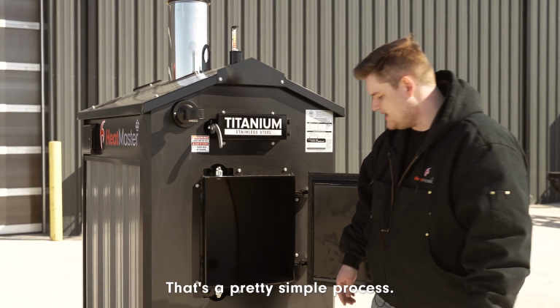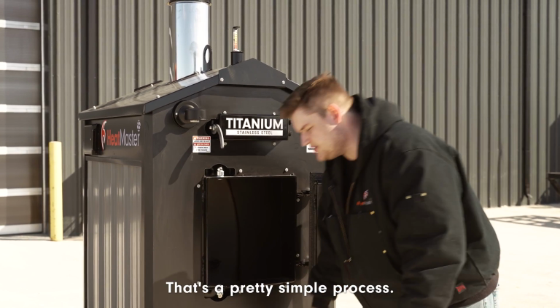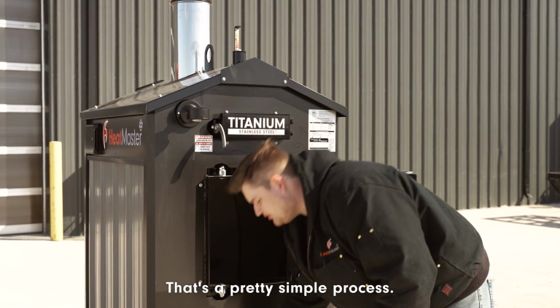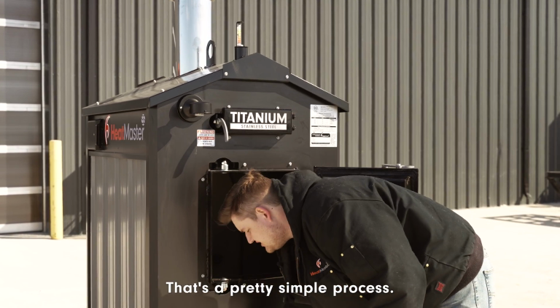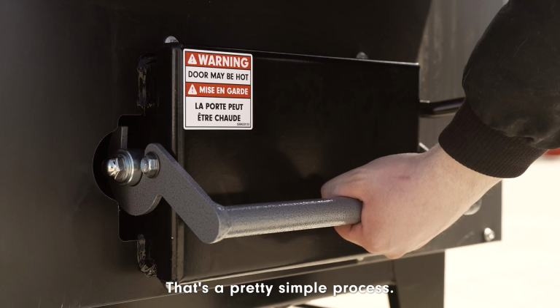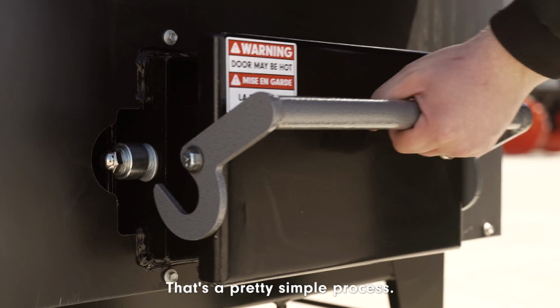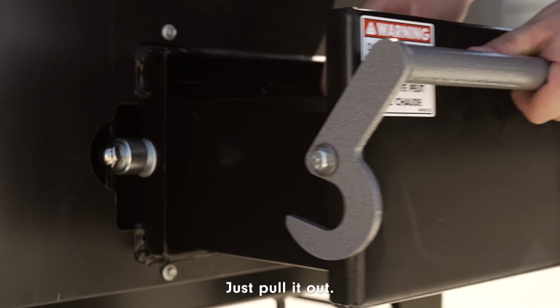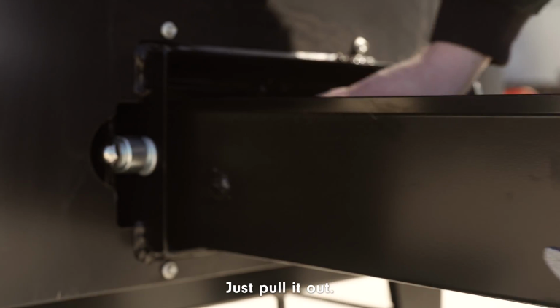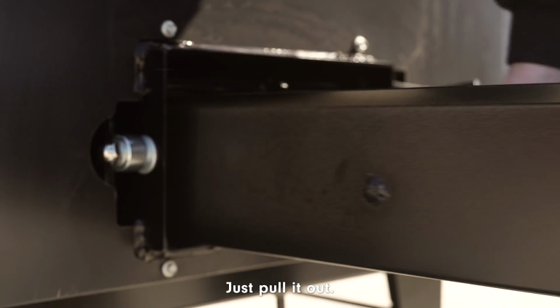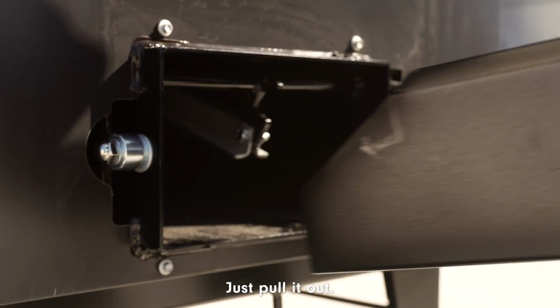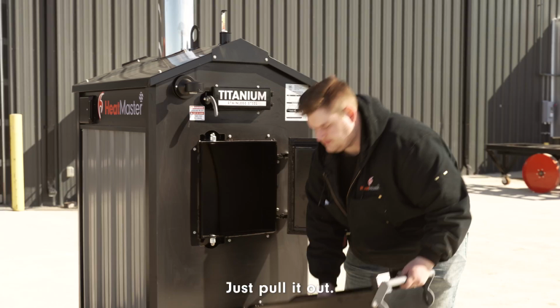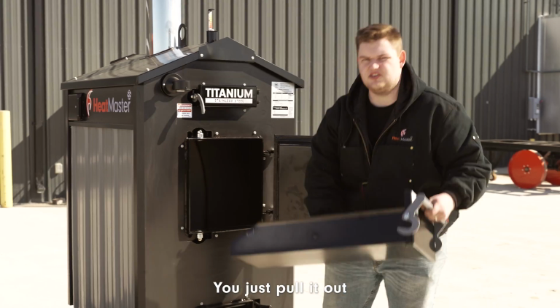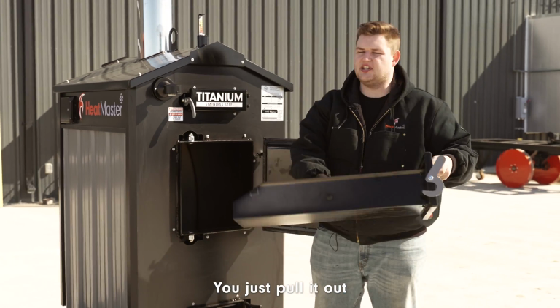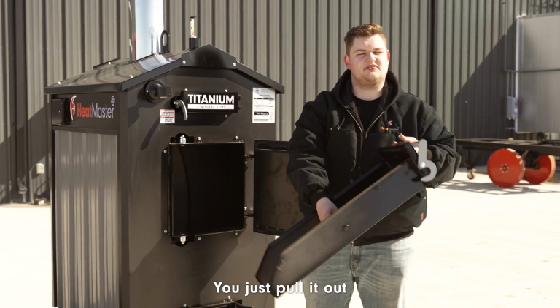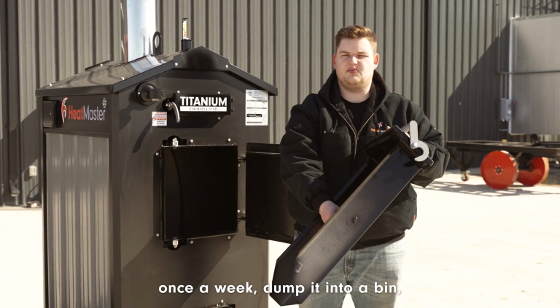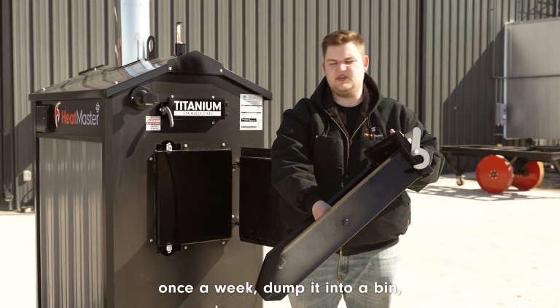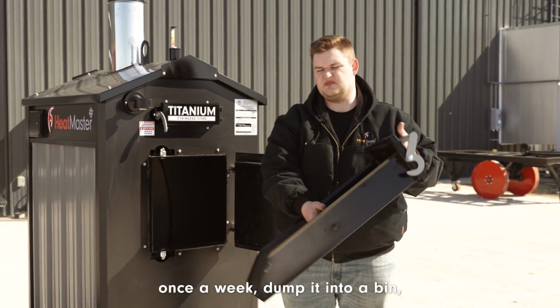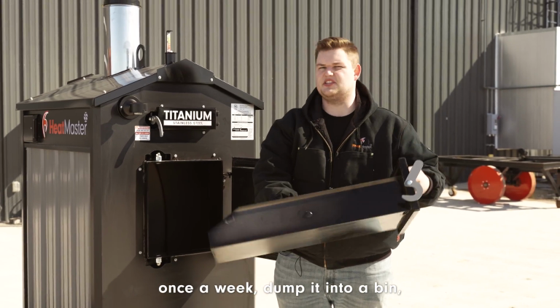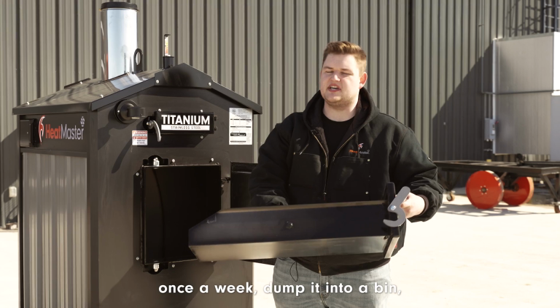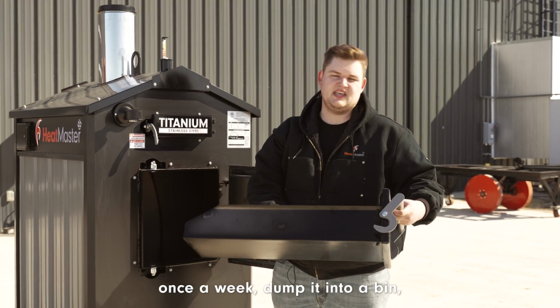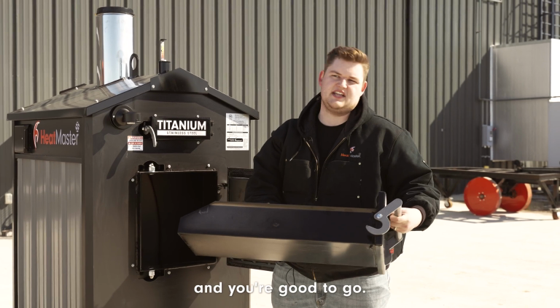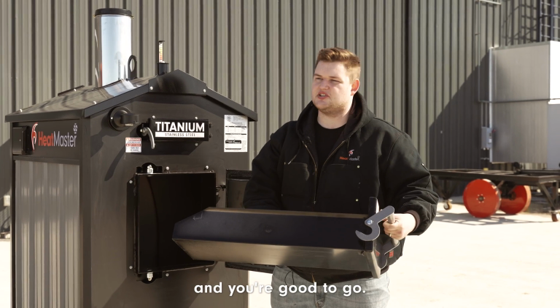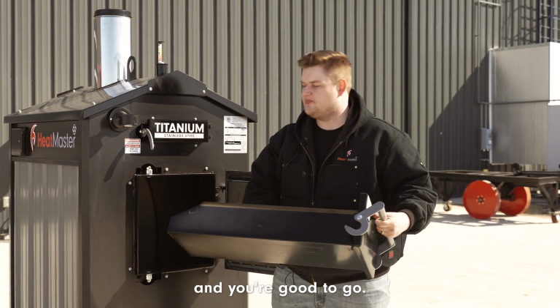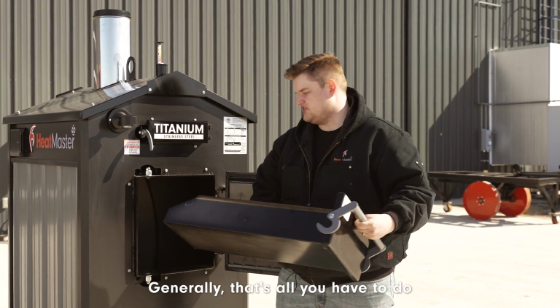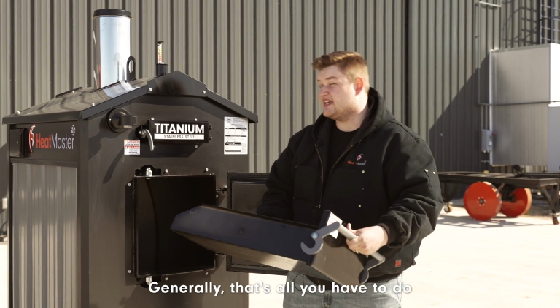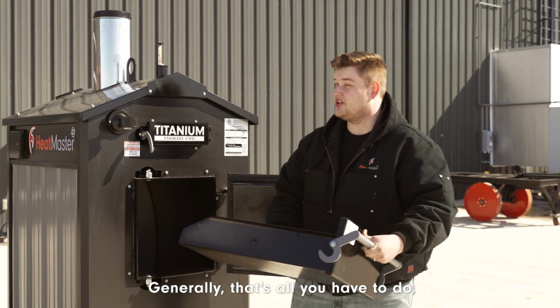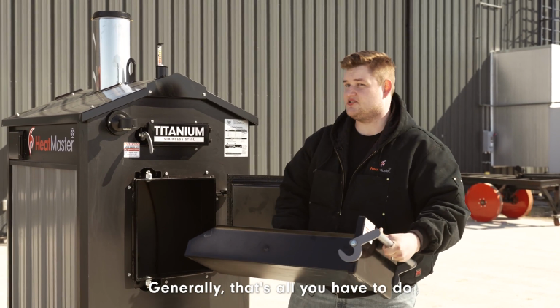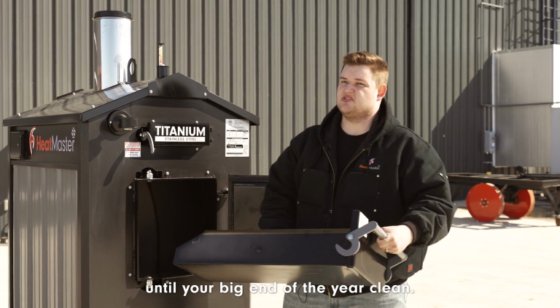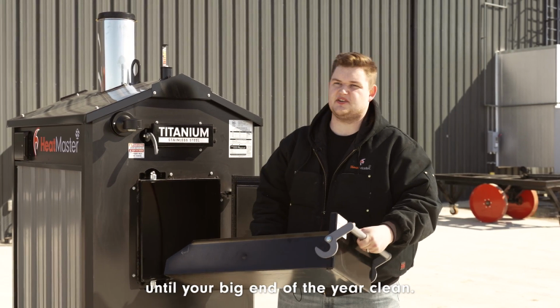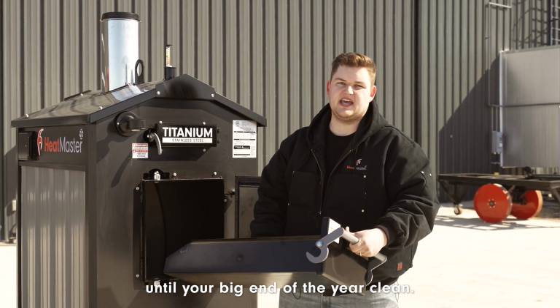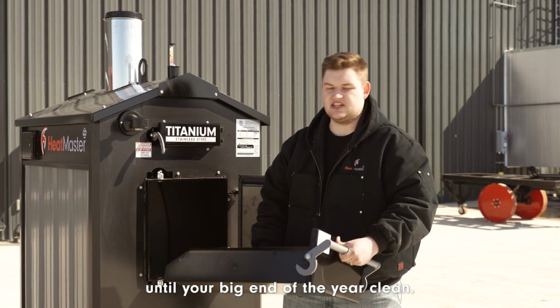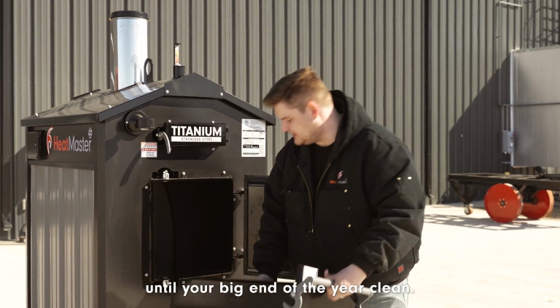That's a pretty simple process — just pull it out once a week, dump it into a bin and you're good to go. Generally that's all you have to do until your big end-of-the-year clean.